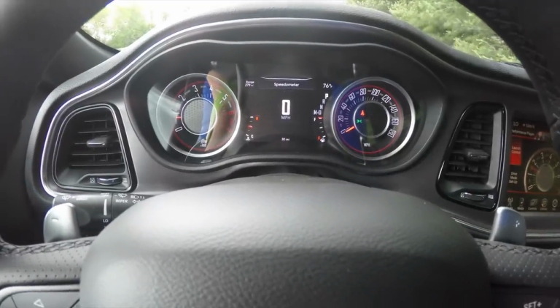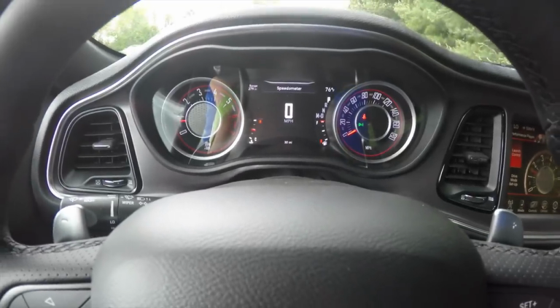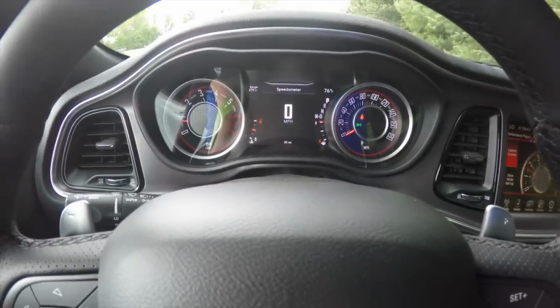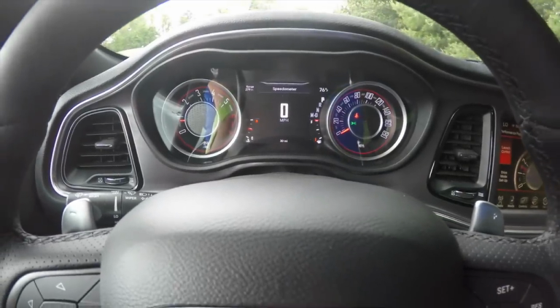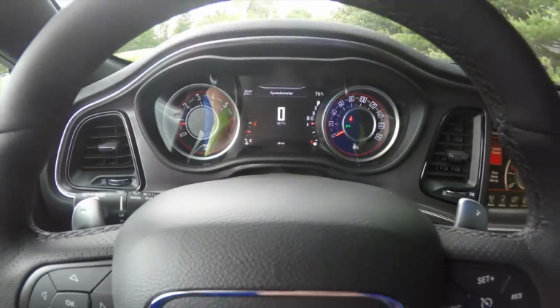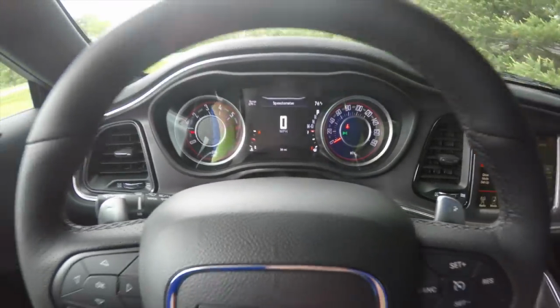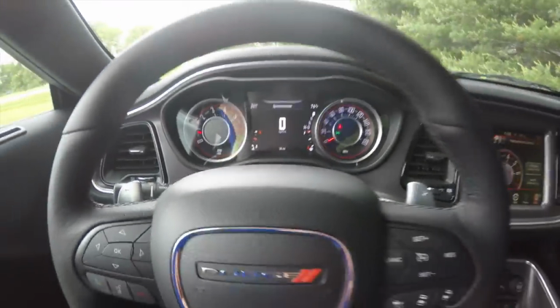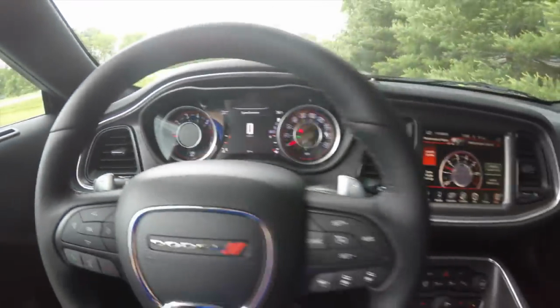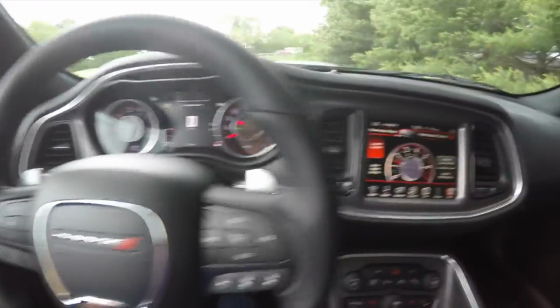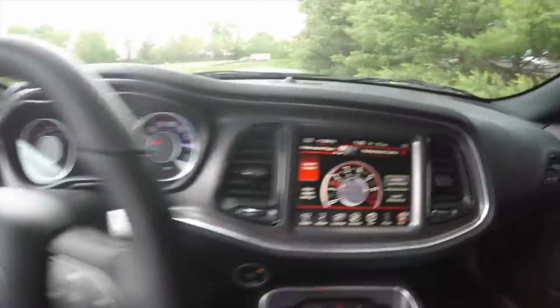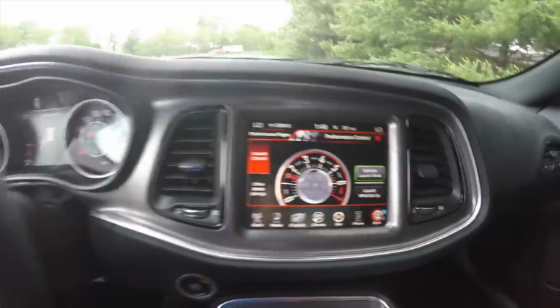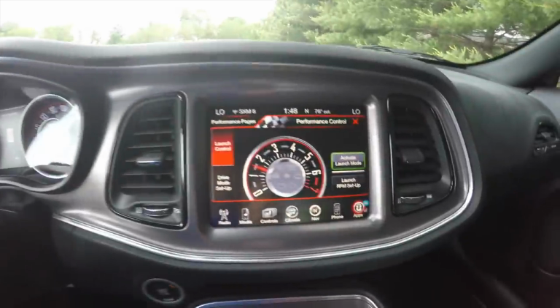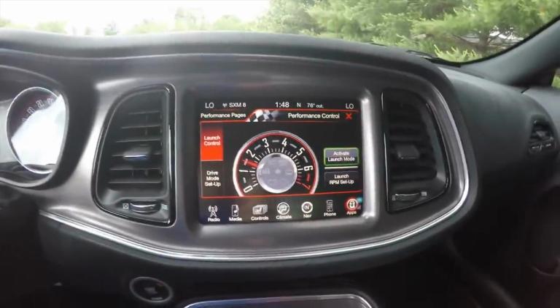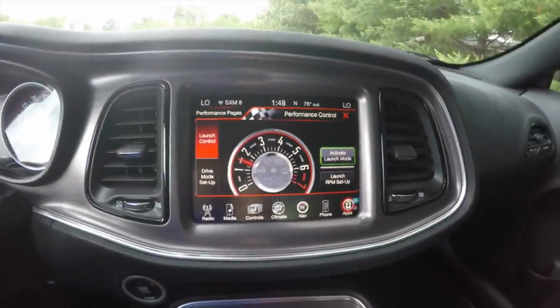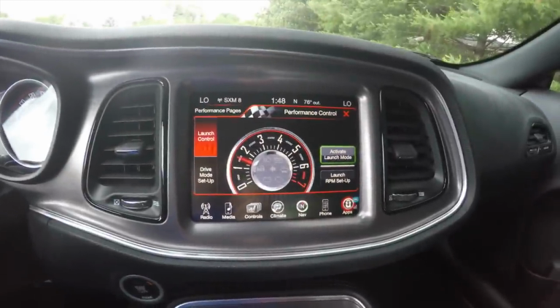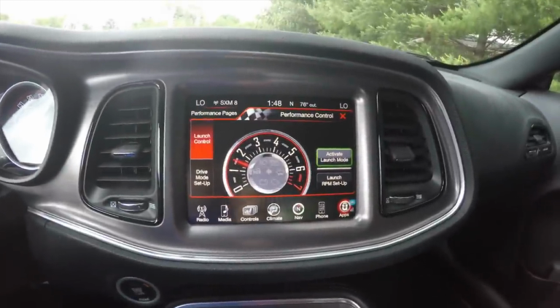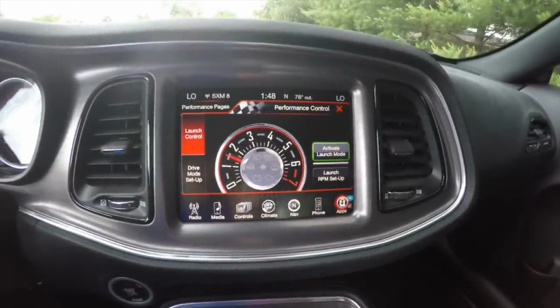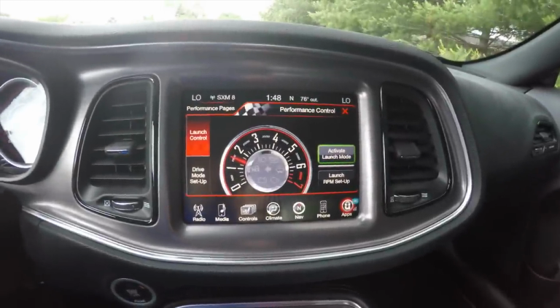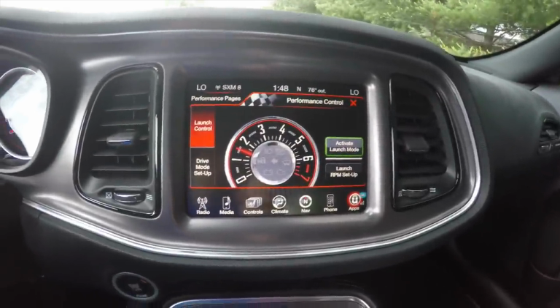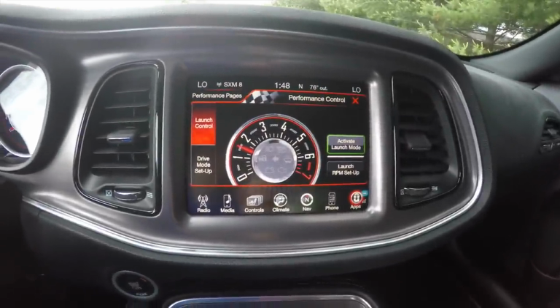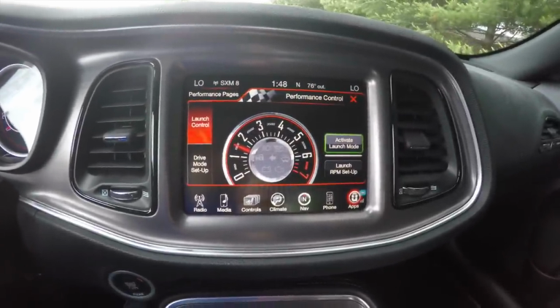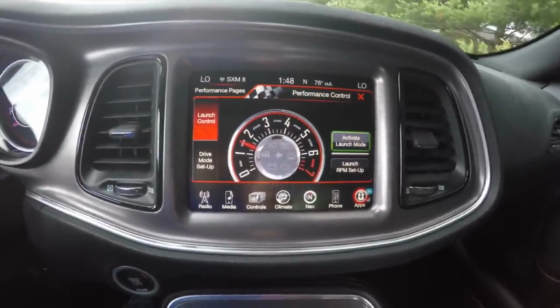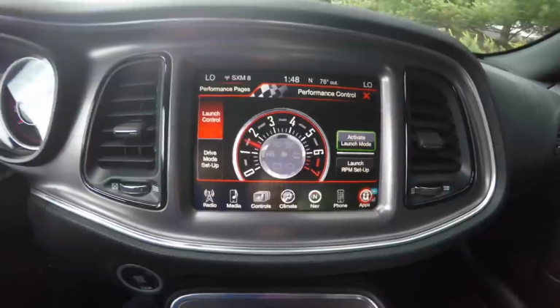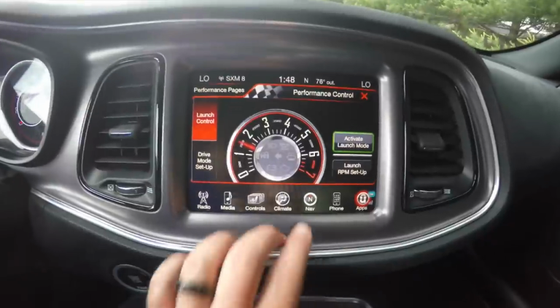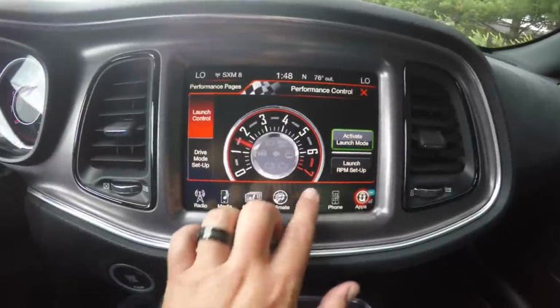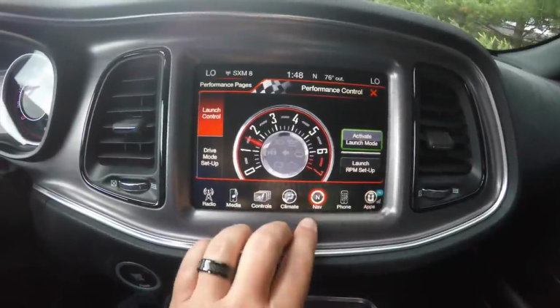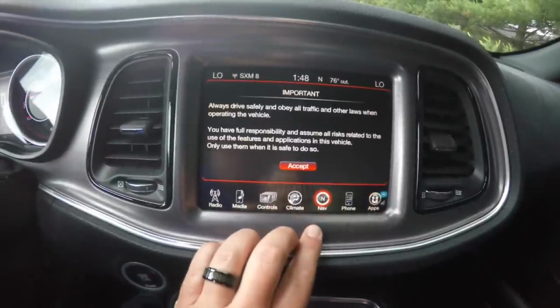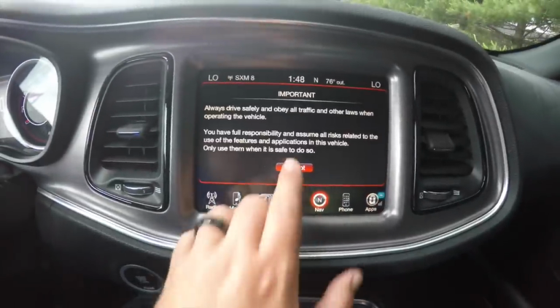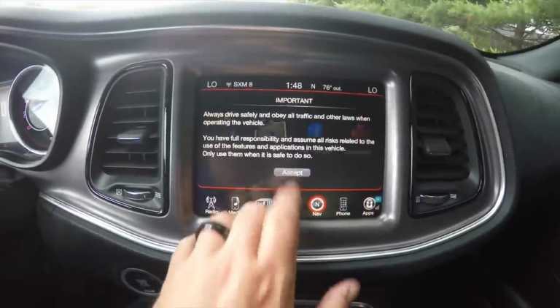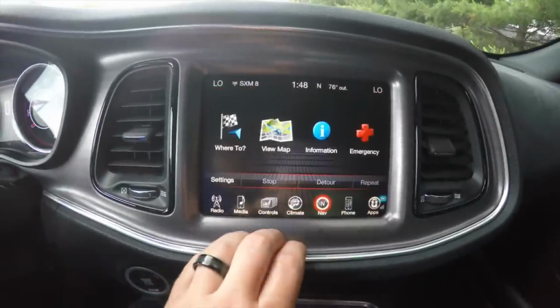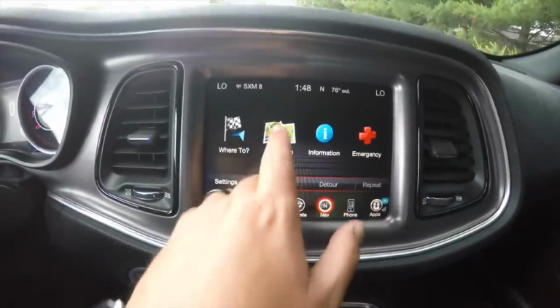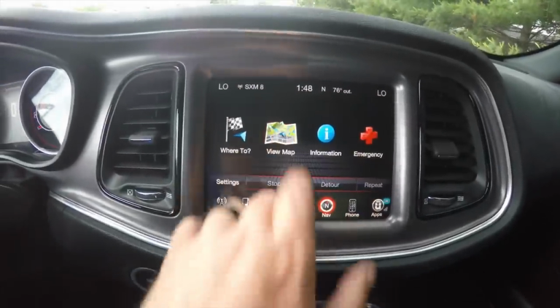The vehicle does have the 180 mile per hour speedometer. The 8.4 inch touchscreen display — shown right now is the performance pages. It is also equipped with Garmin navigation.